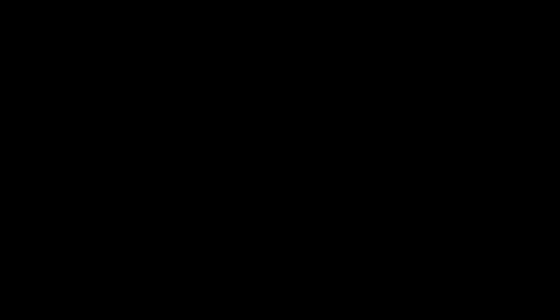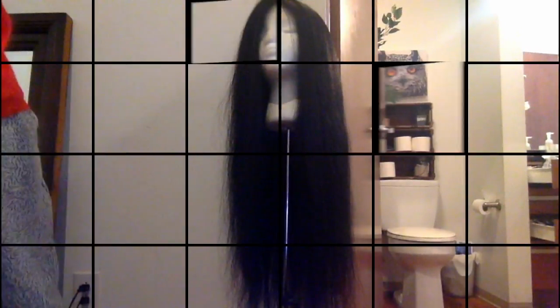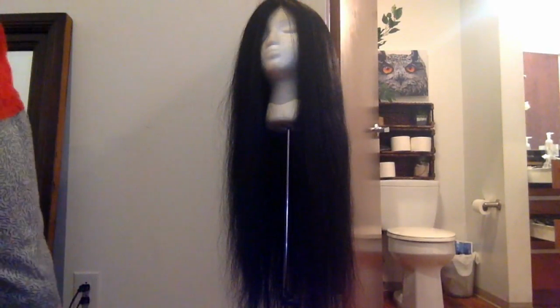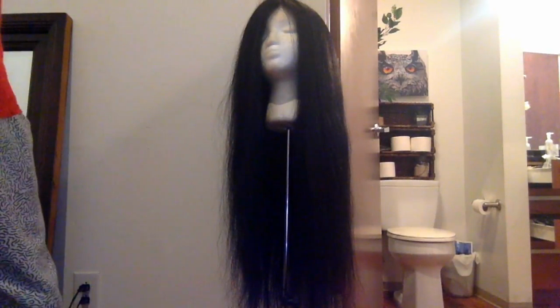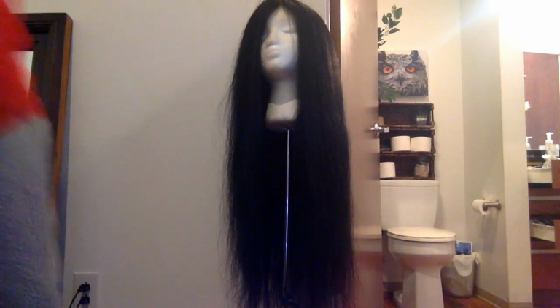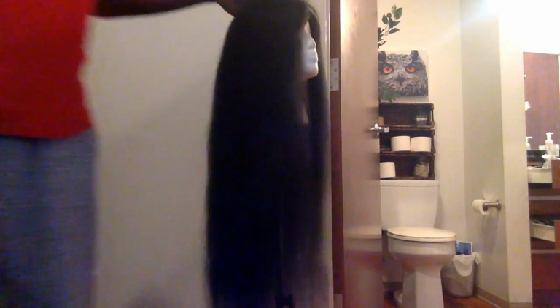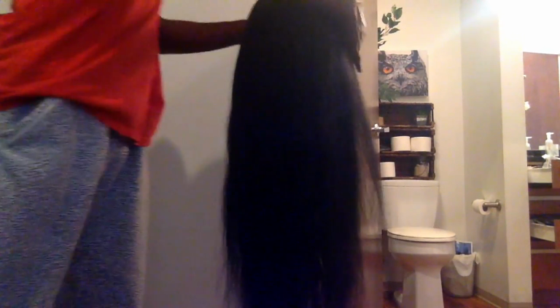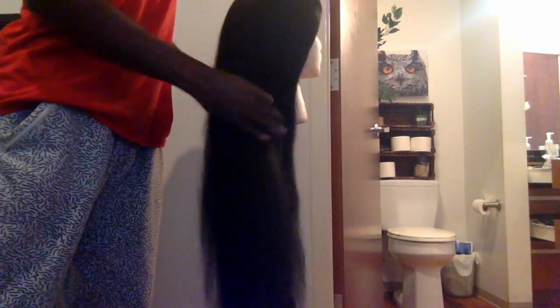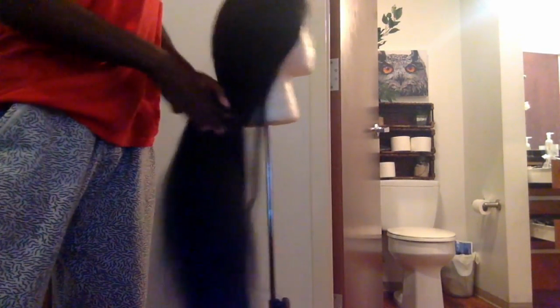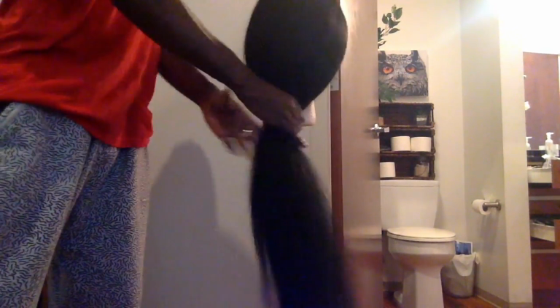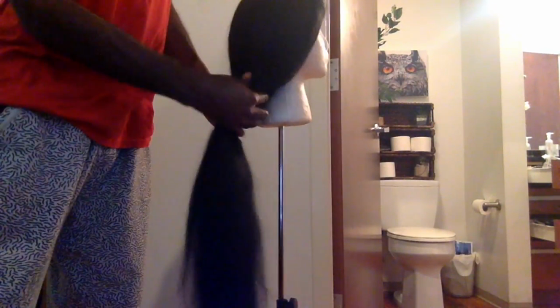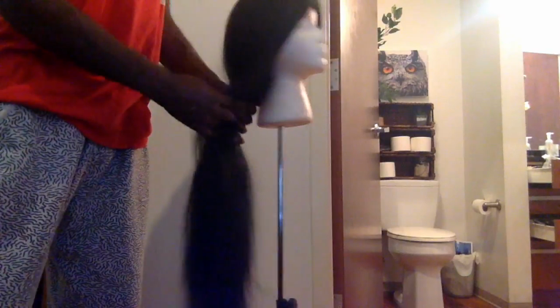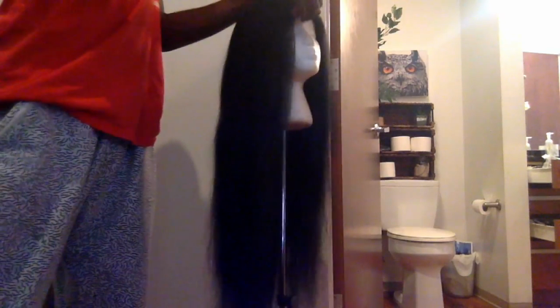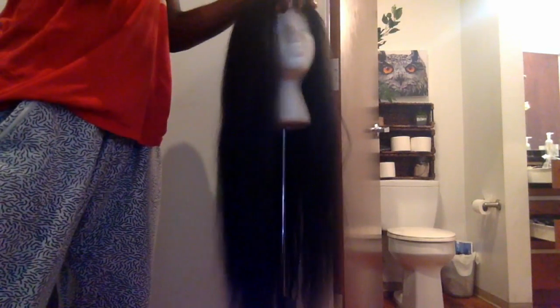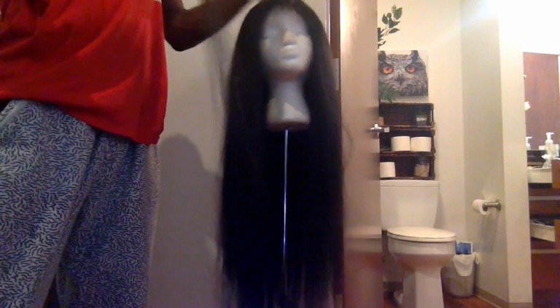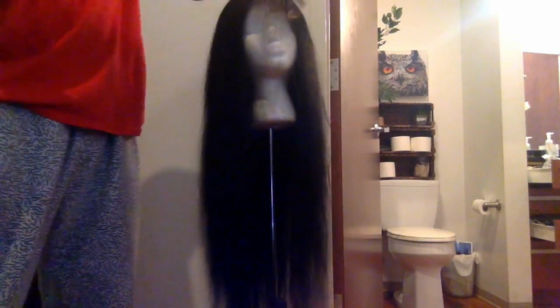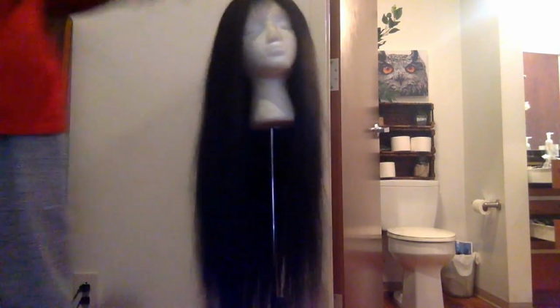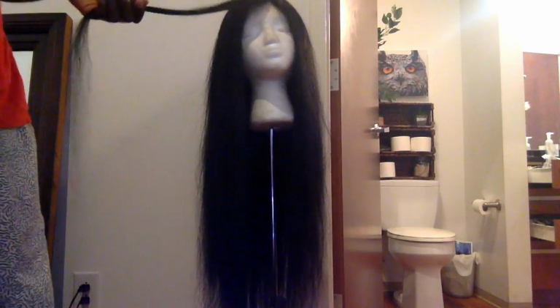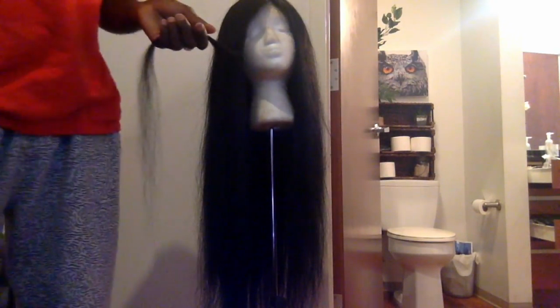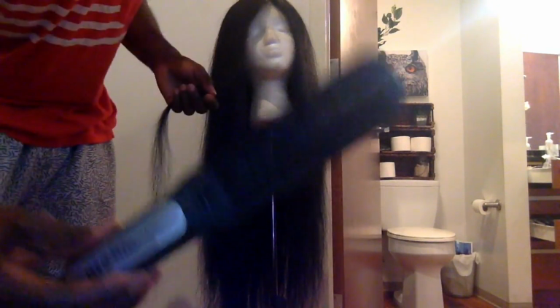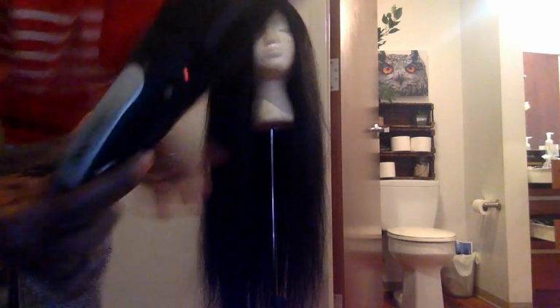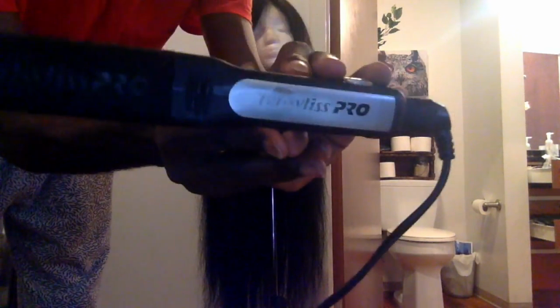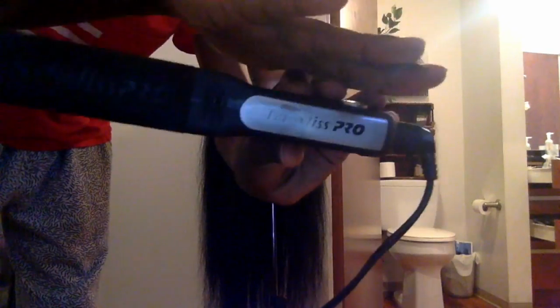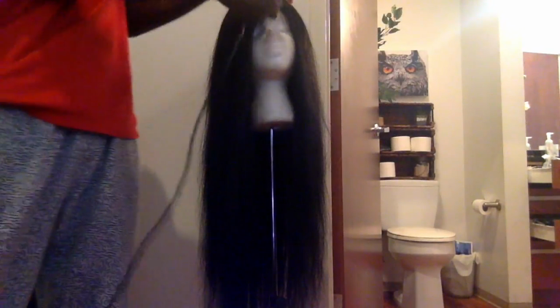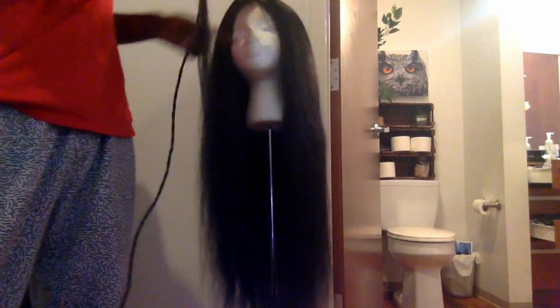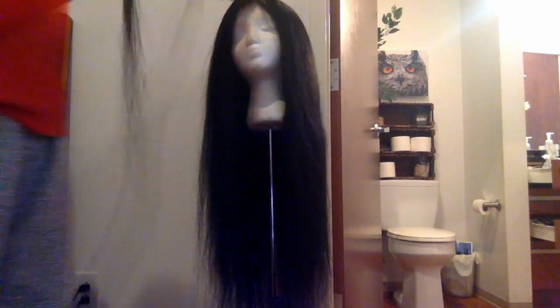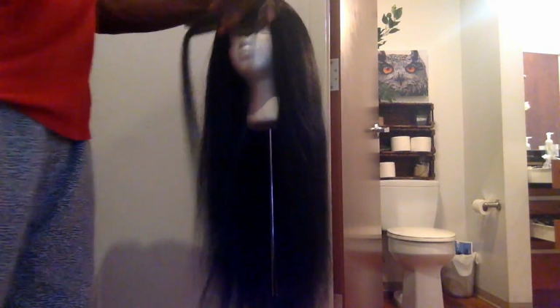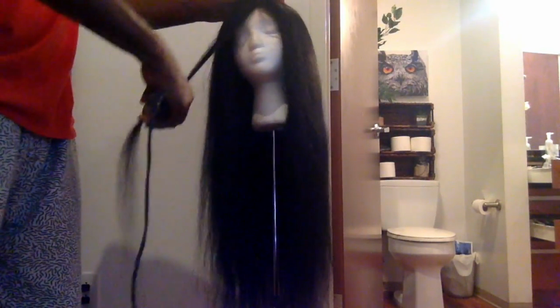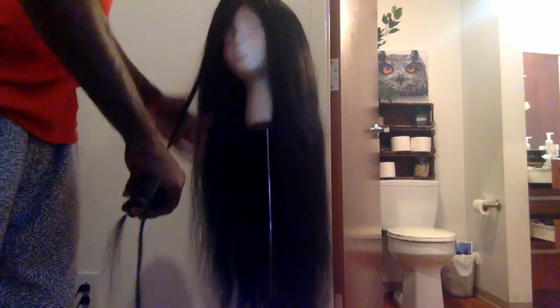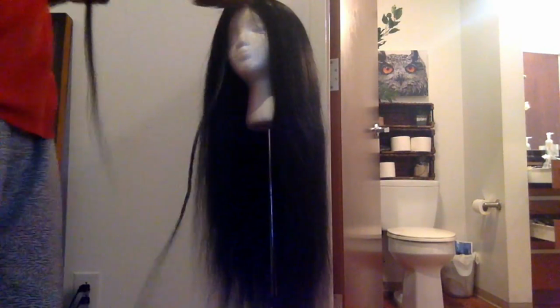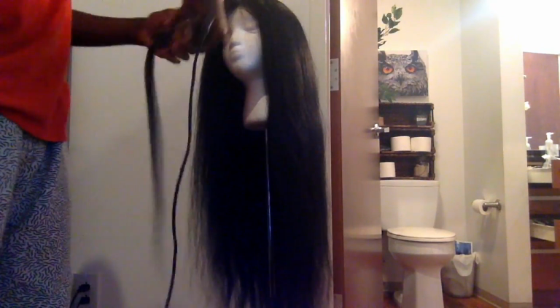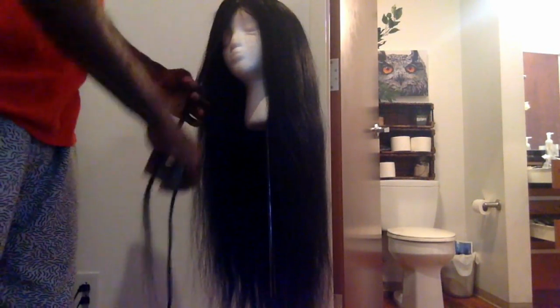Hey guys. I sped this video up so that I can show you everything because it was long. But as you can see, I'm just trying to position myself. I start from the front and I go back — I don't know why, but that's just what I do.